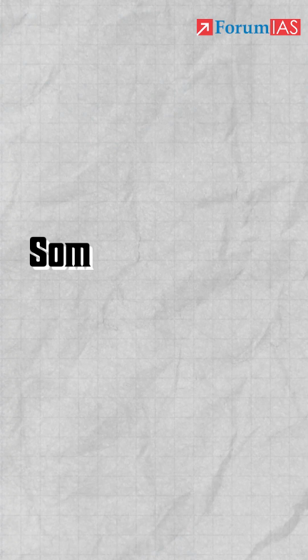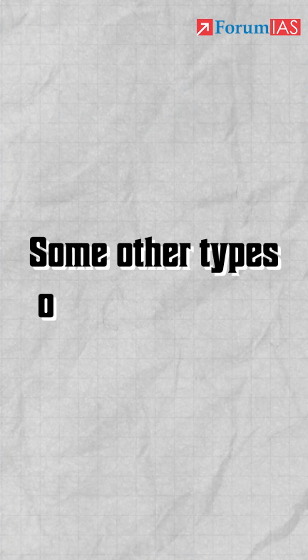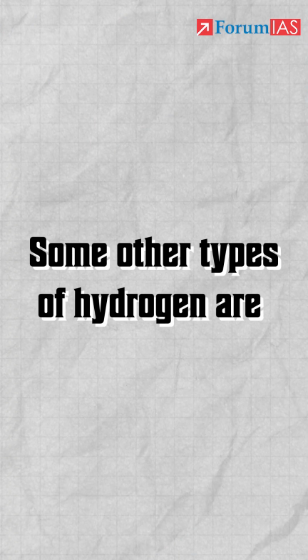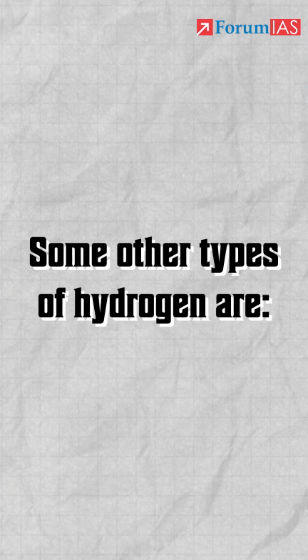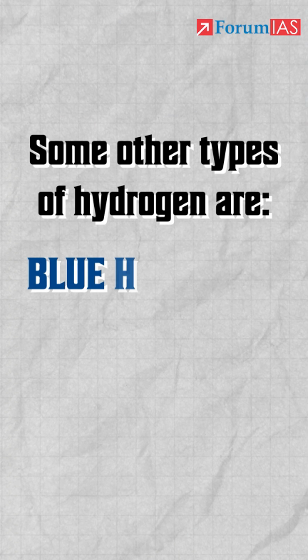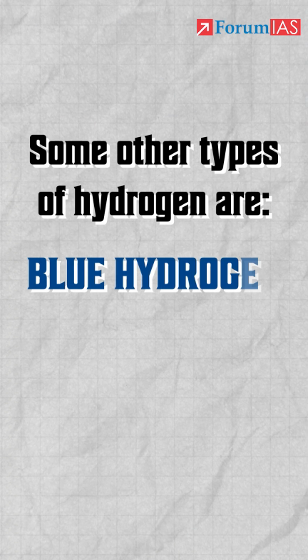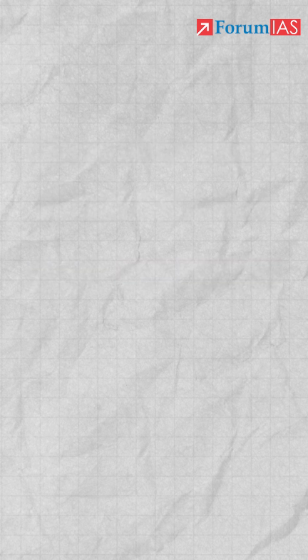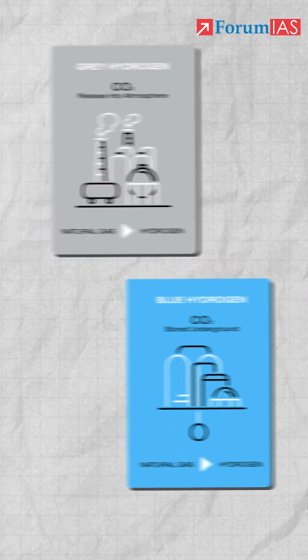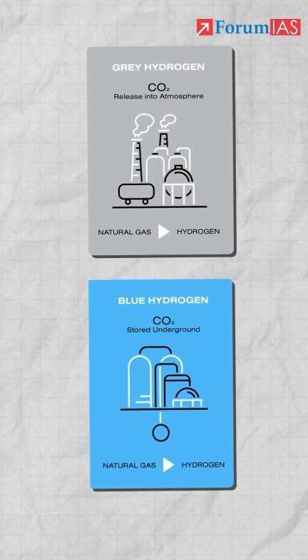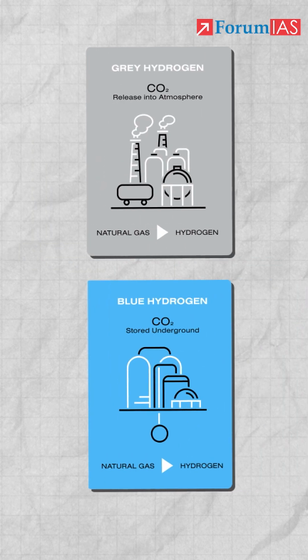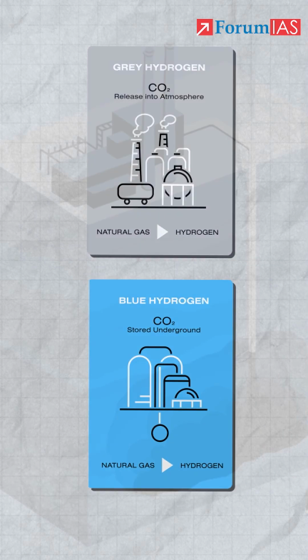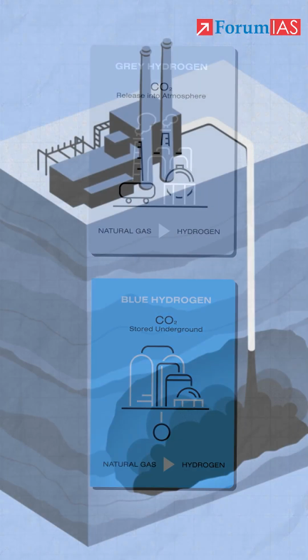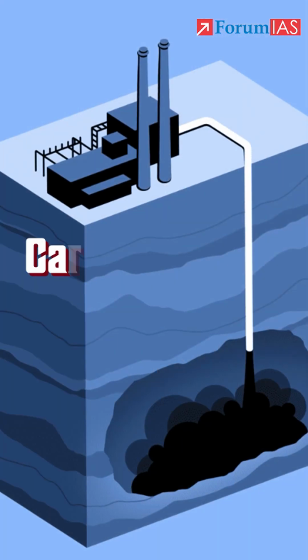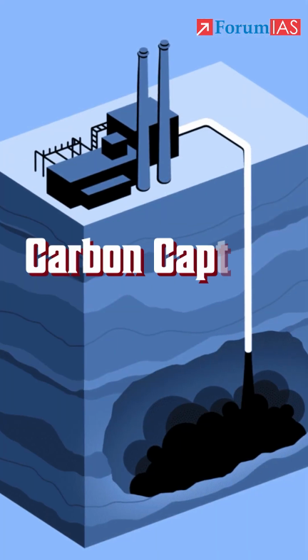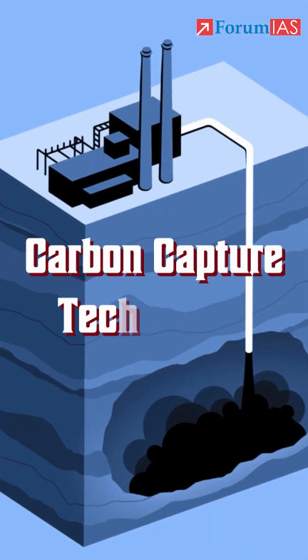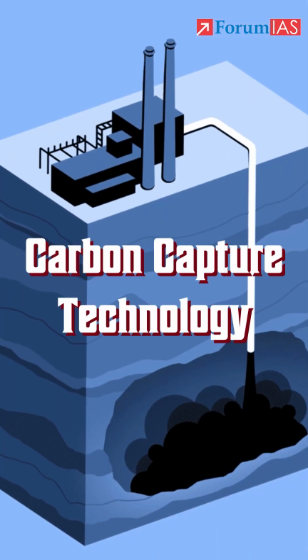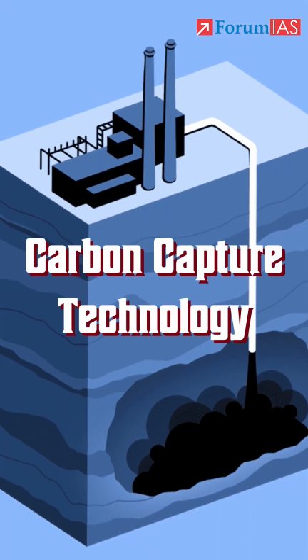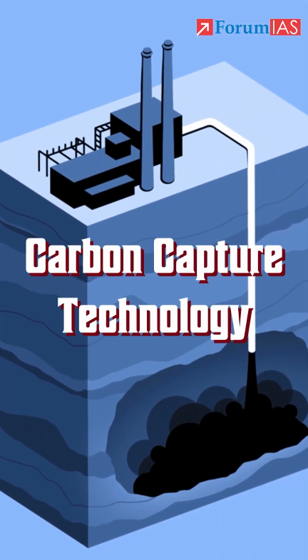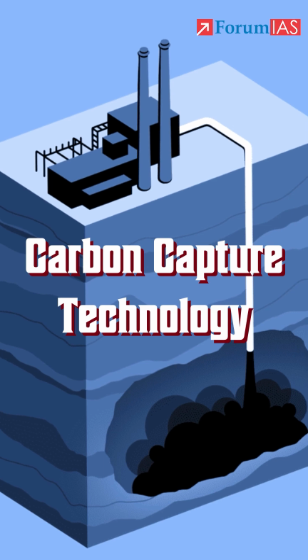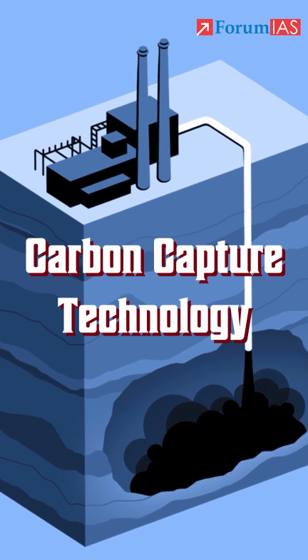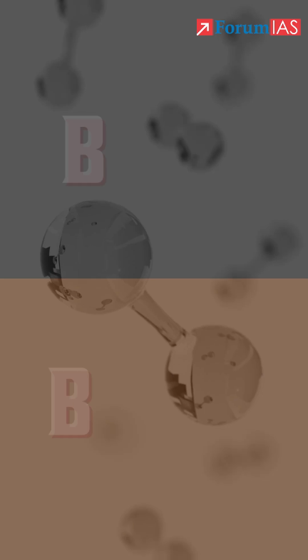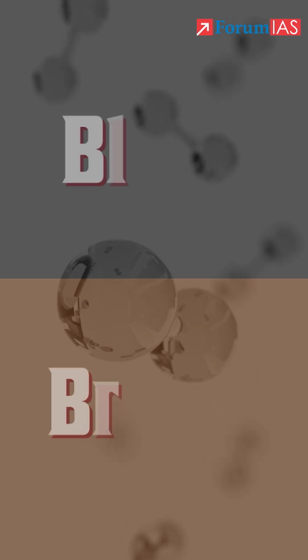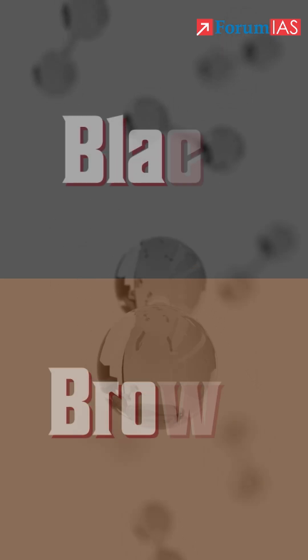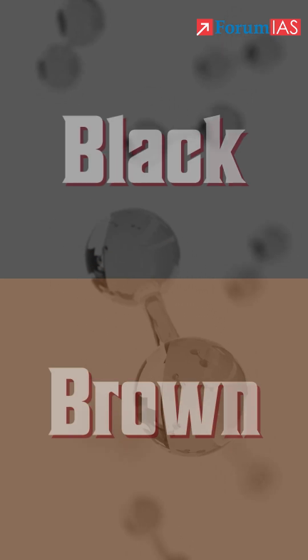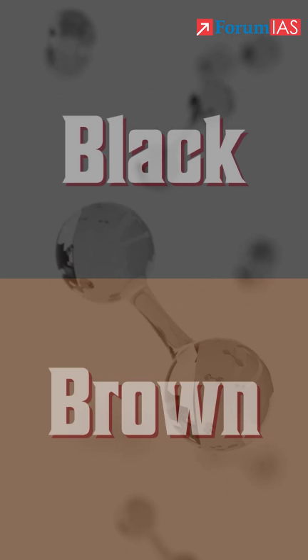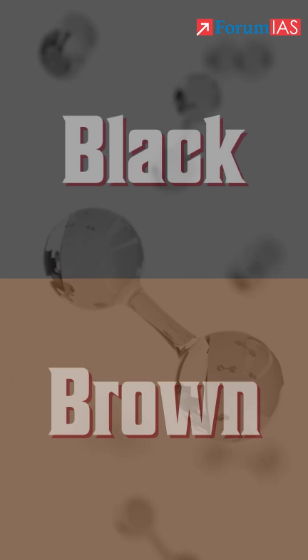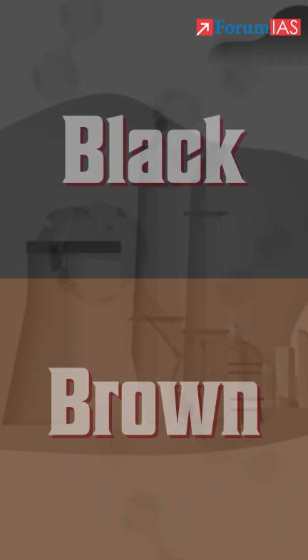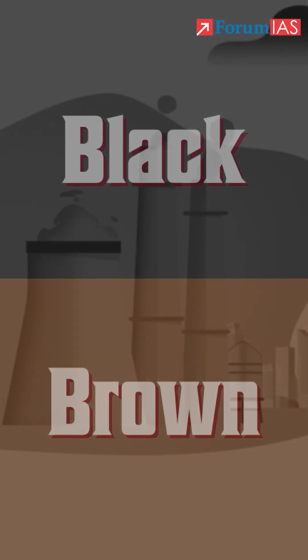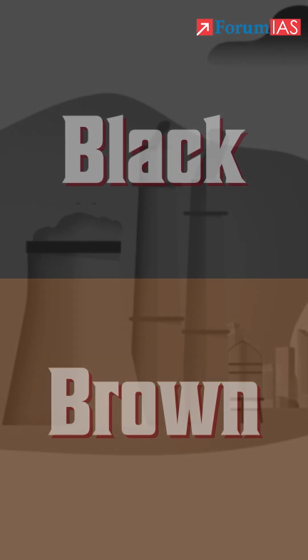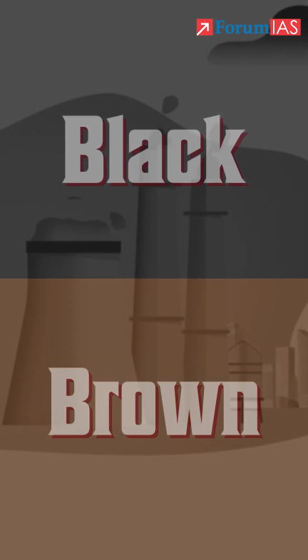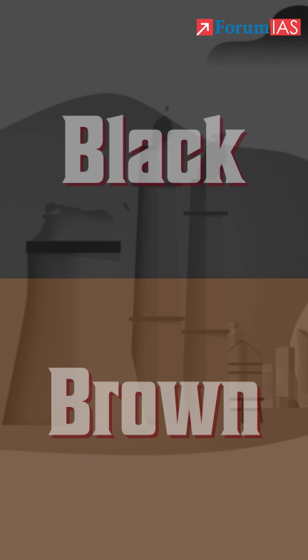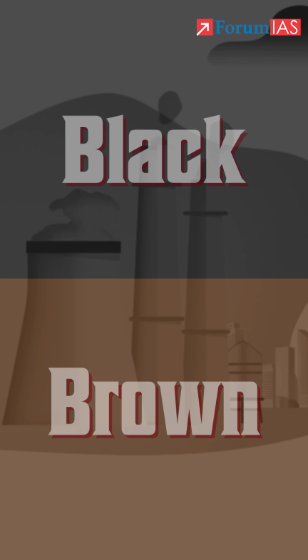Some other types of hydrogen are blue hydrogen — this is similar to grey hydrogen but employs carbon capture technology to get rid of the excess carbon. And then we have black or brown hydrogen, which is made from coal and is very polluting.